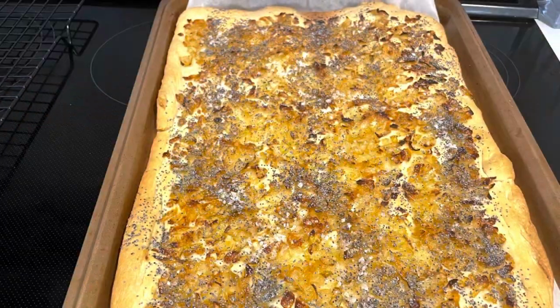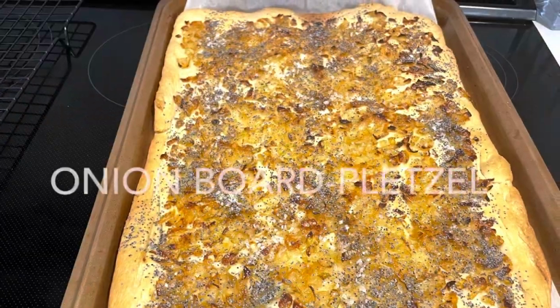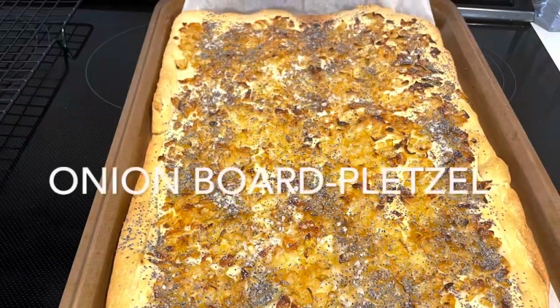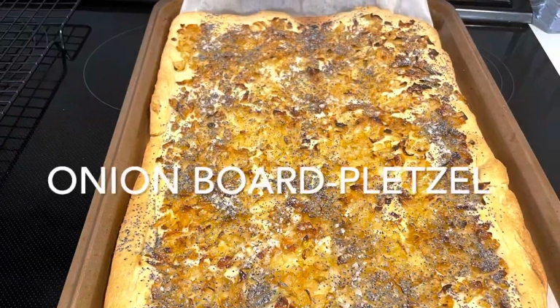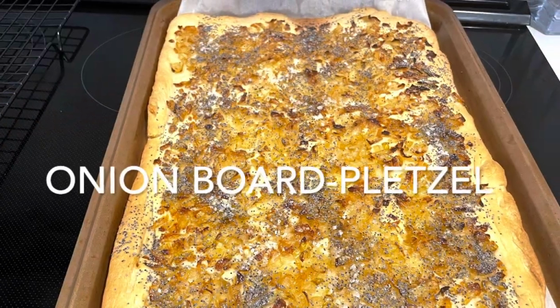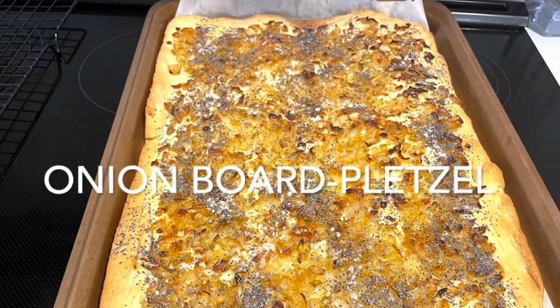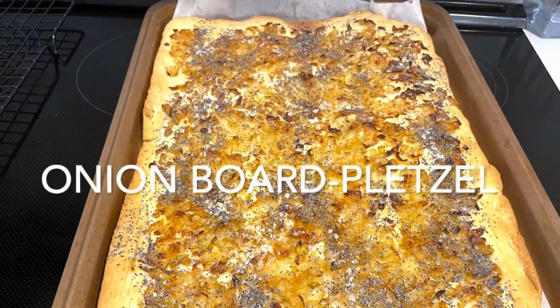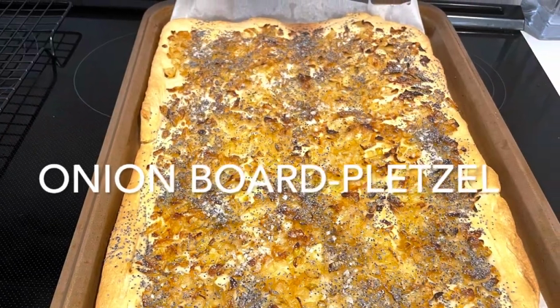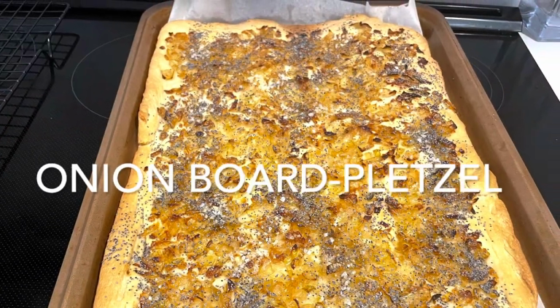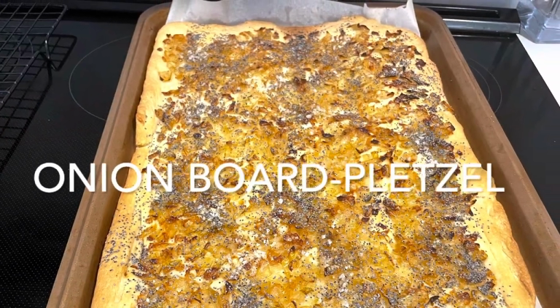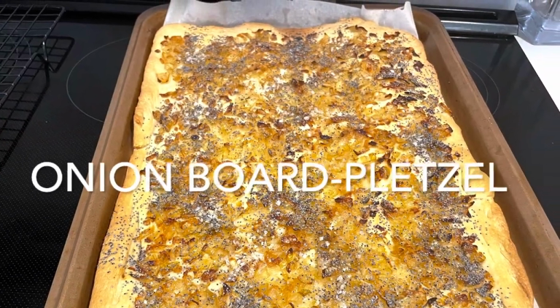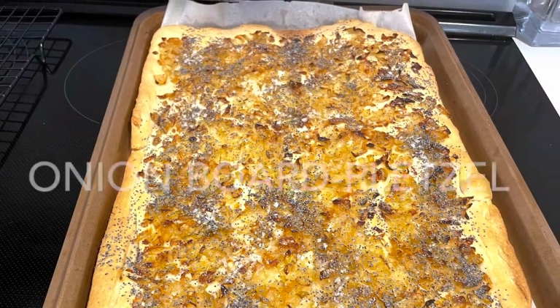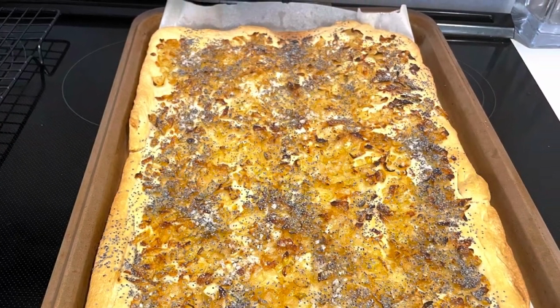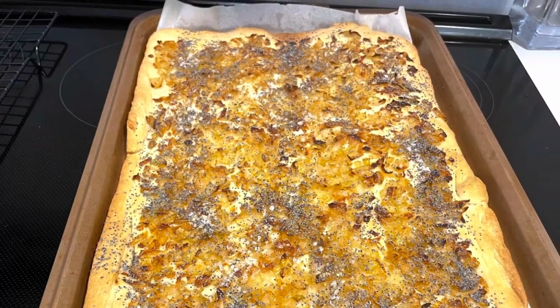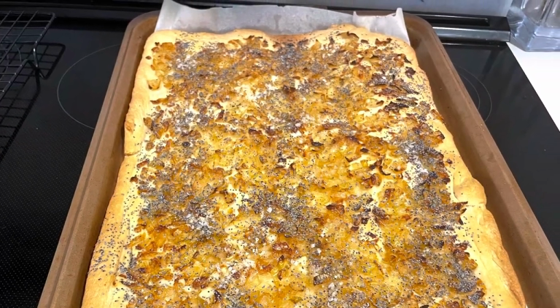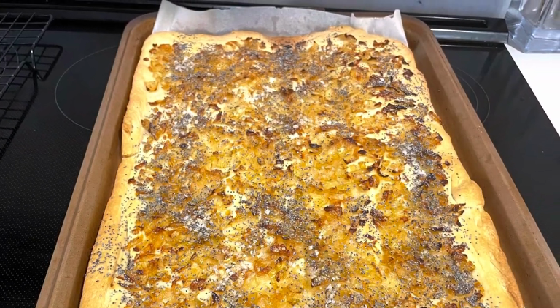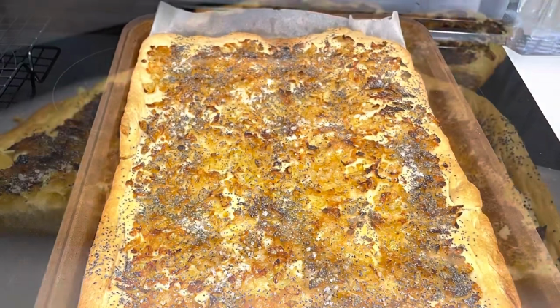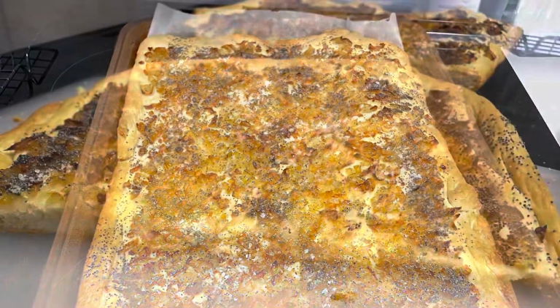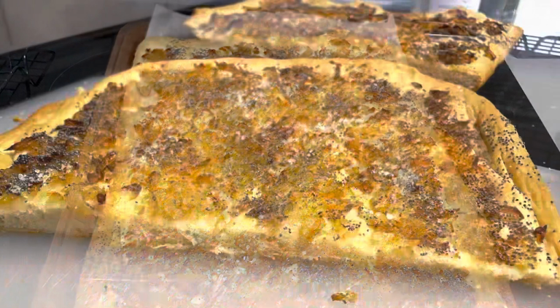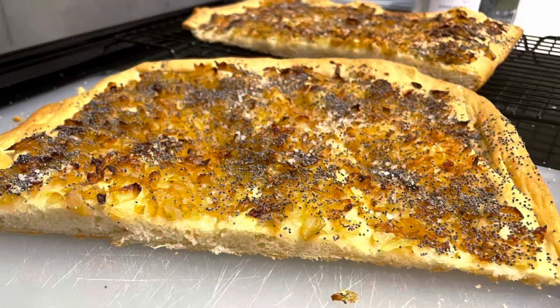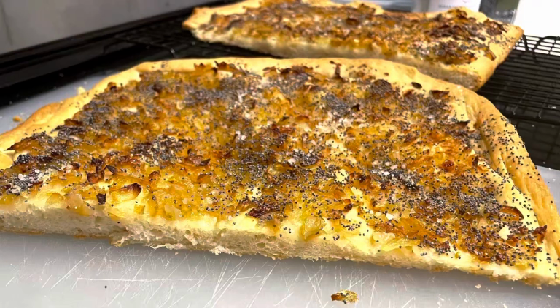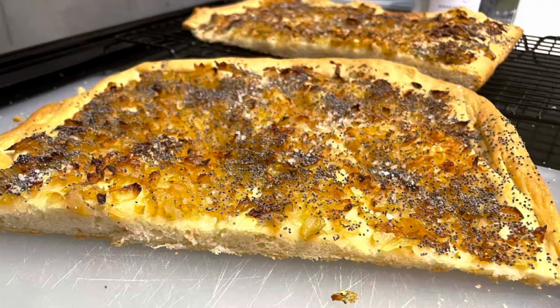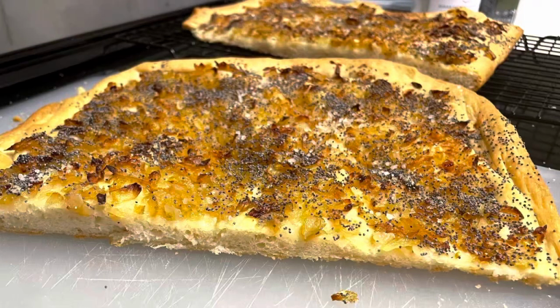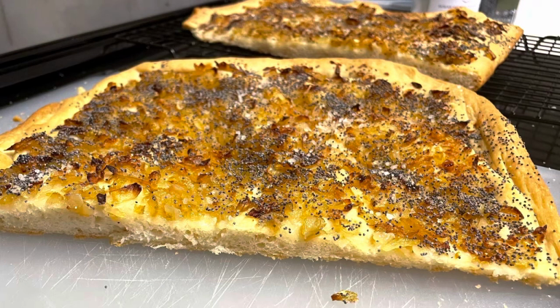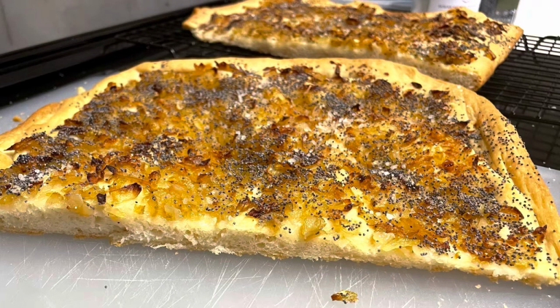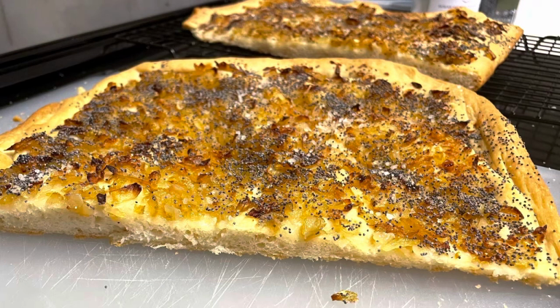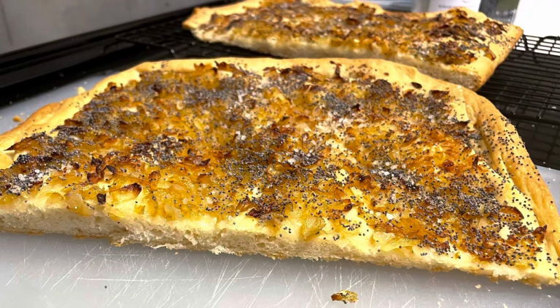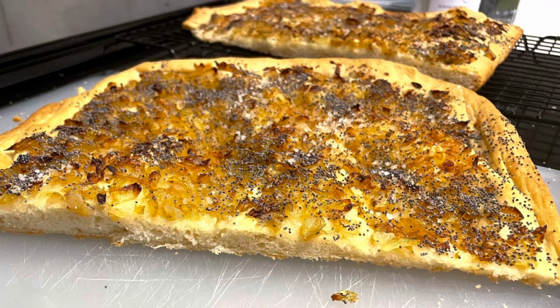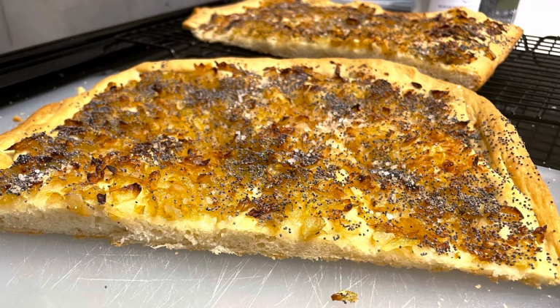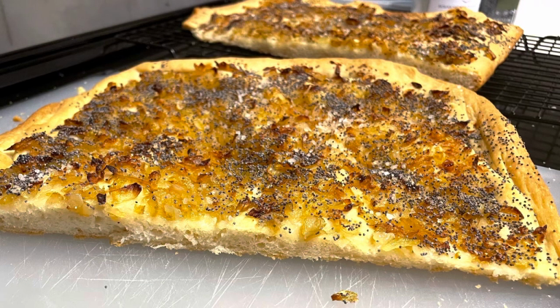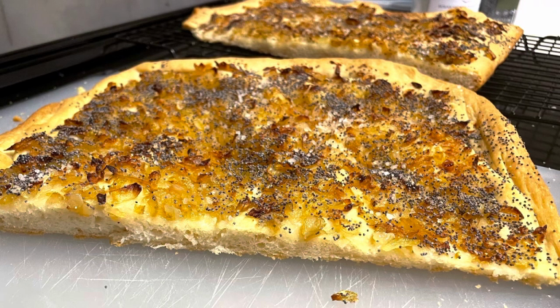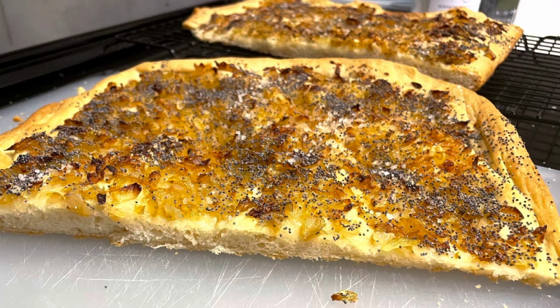Today I'm making an onion board. It's a Jewish flatbread. I remember this from my father's bakery and I decided to try to make it.